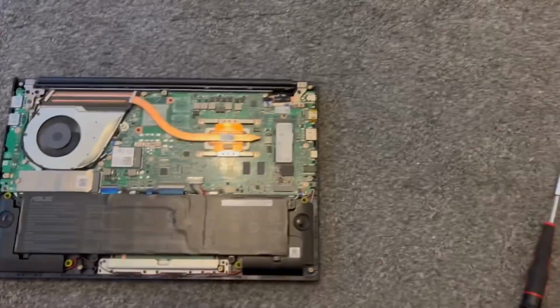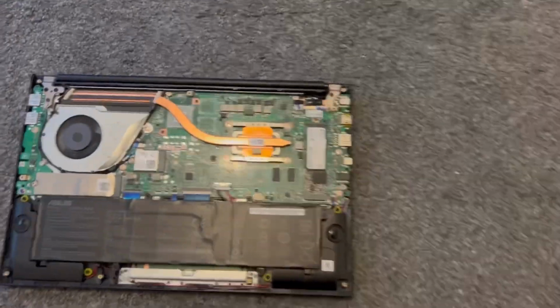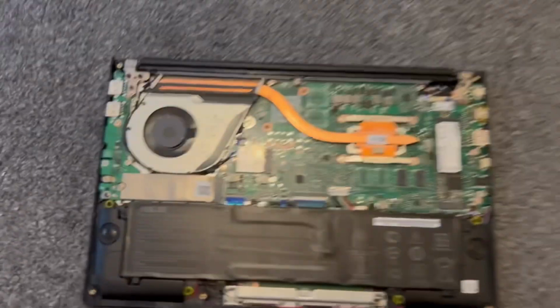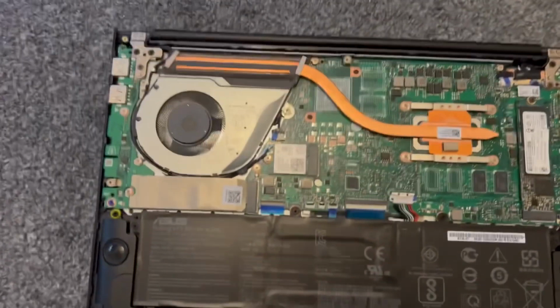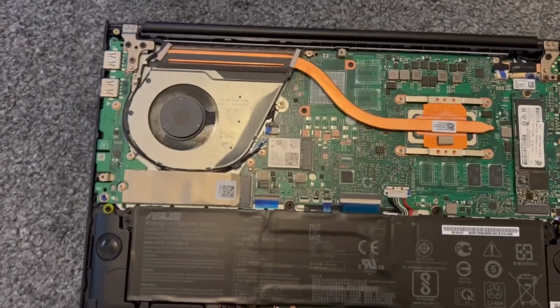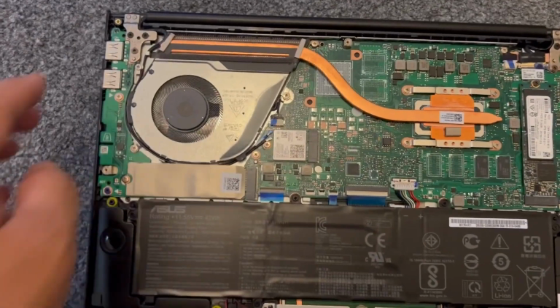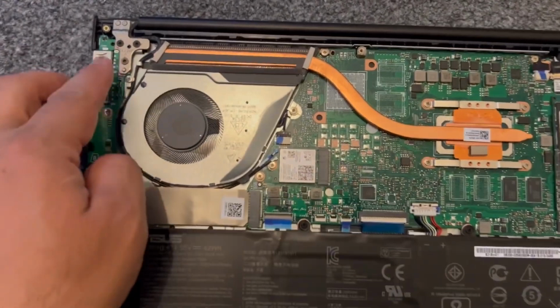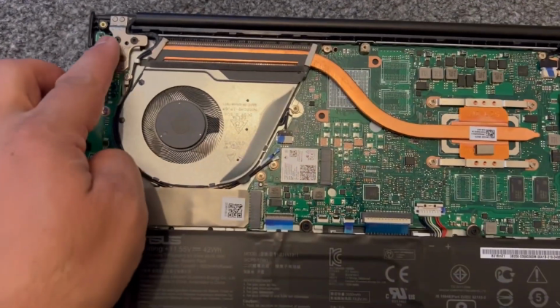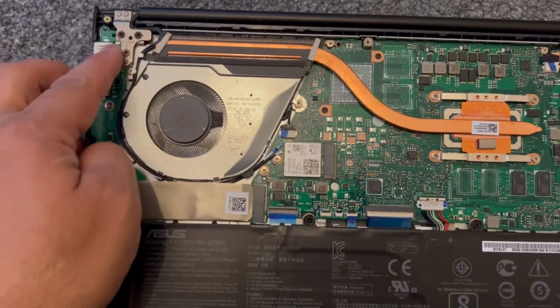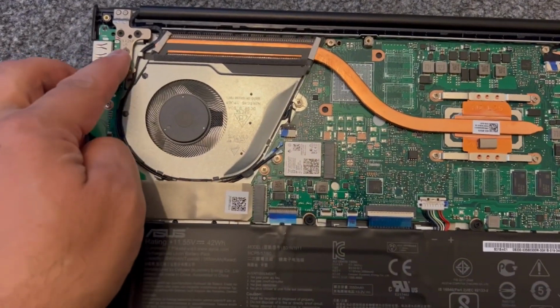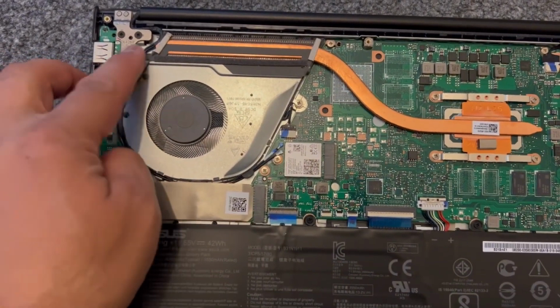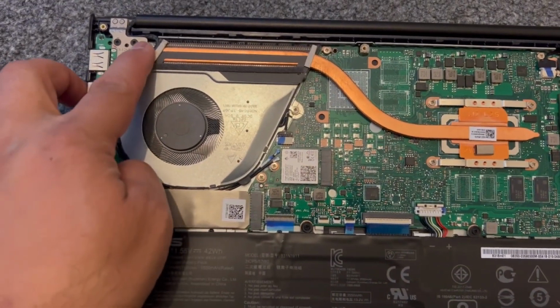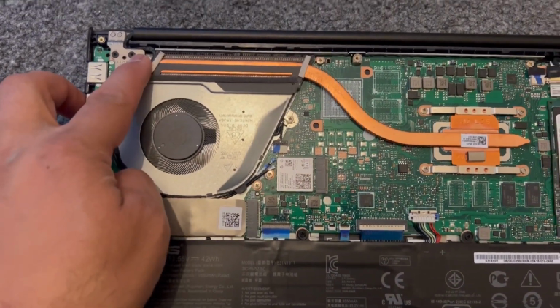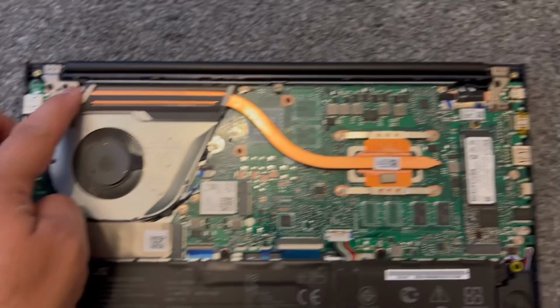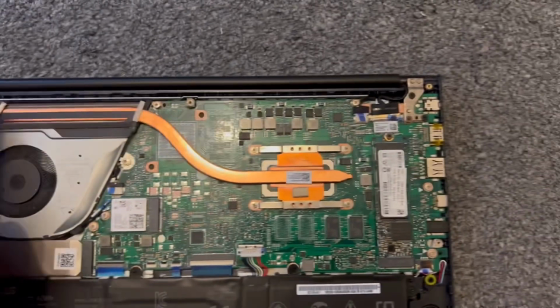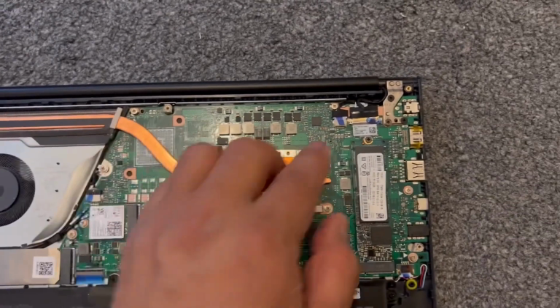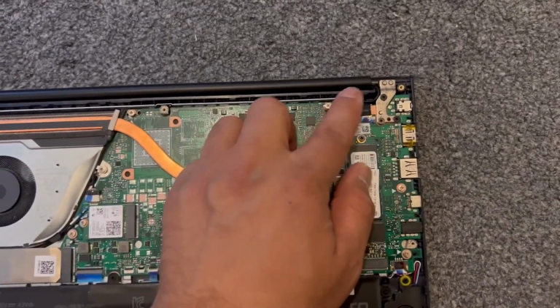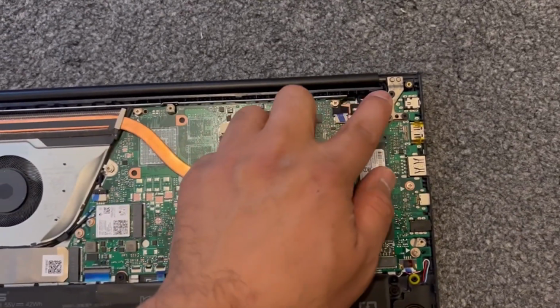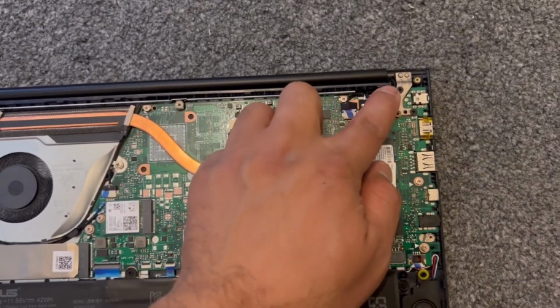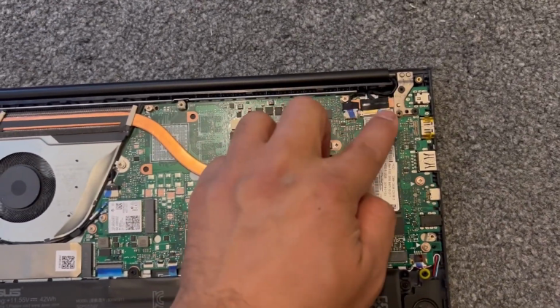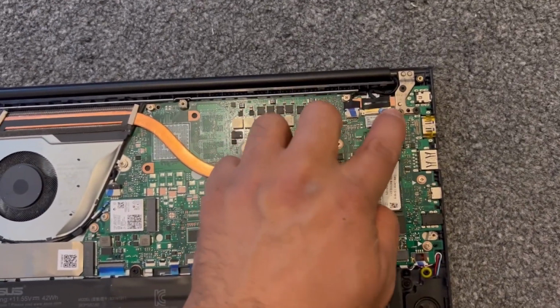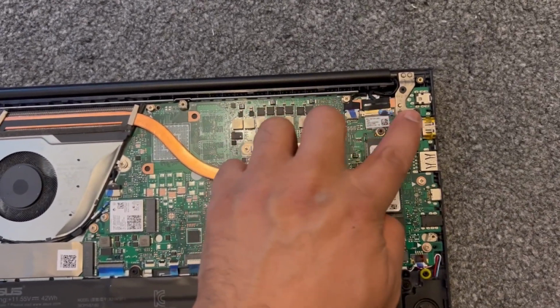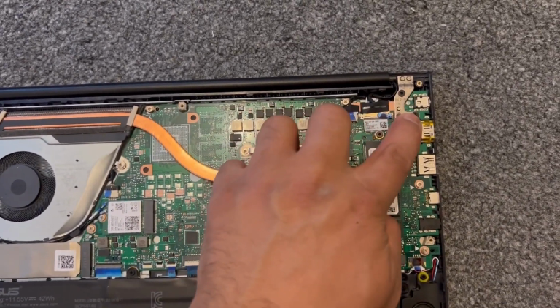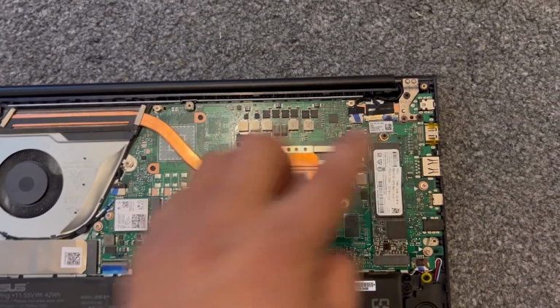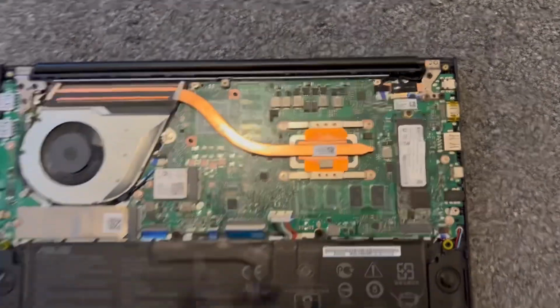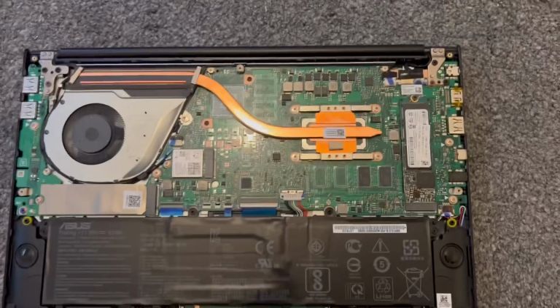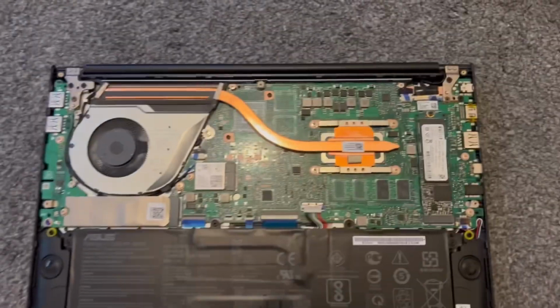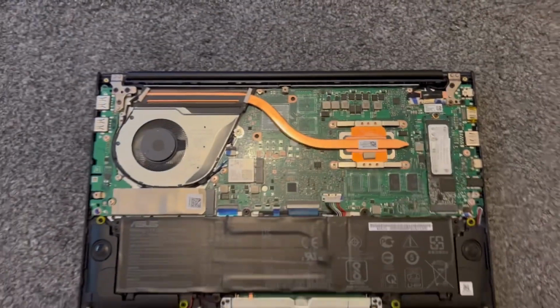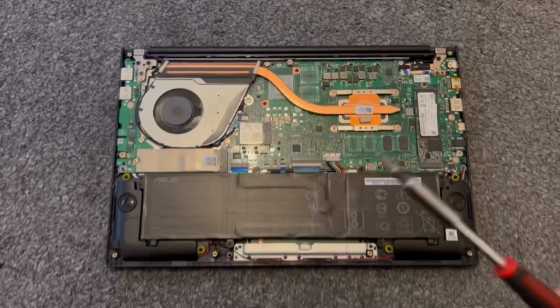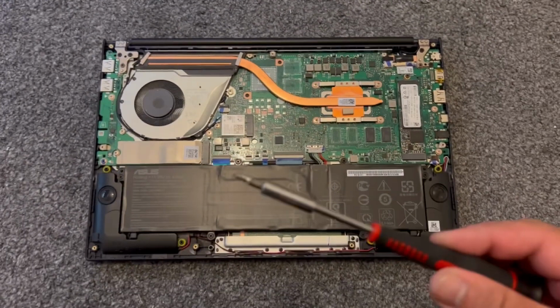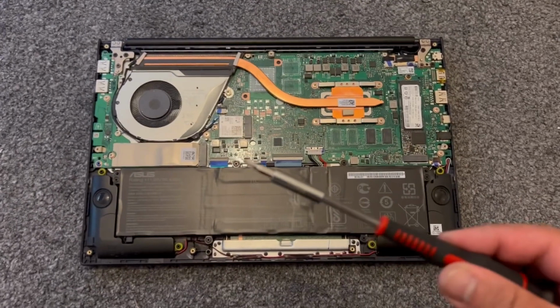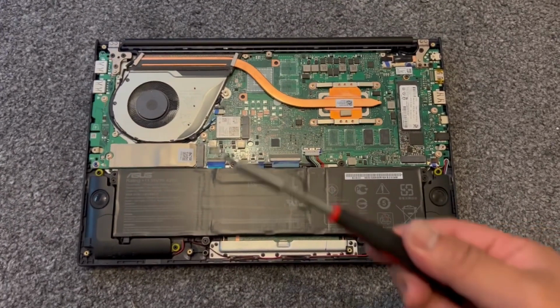Now I'm going to show you how to tighten the hinges. There are three screws here on the left side, and on the right side another three screws. On each side you need to tighten them up with this screwdriver.